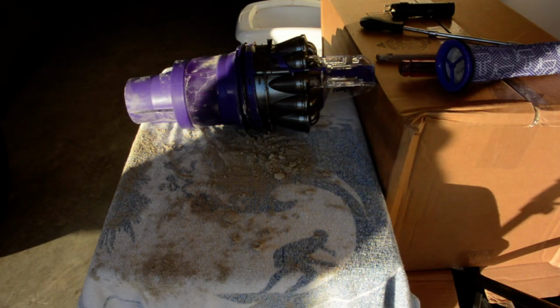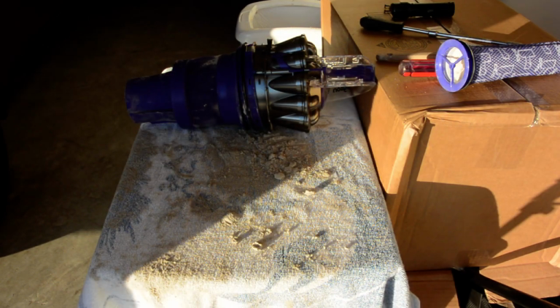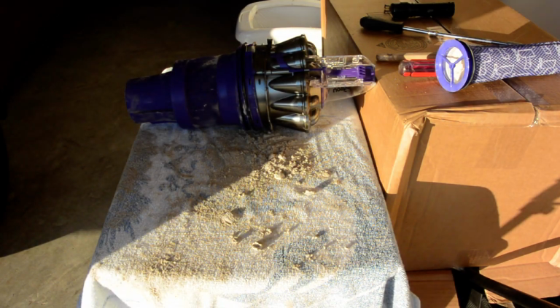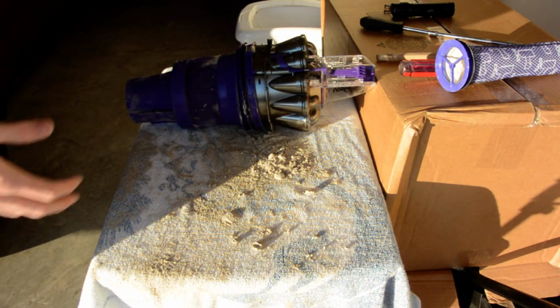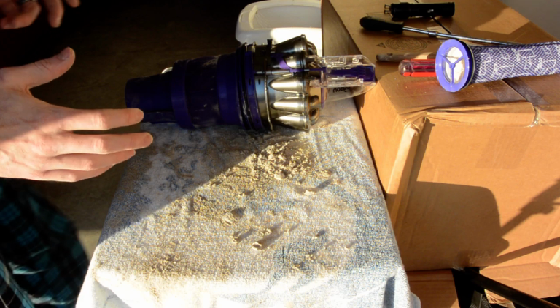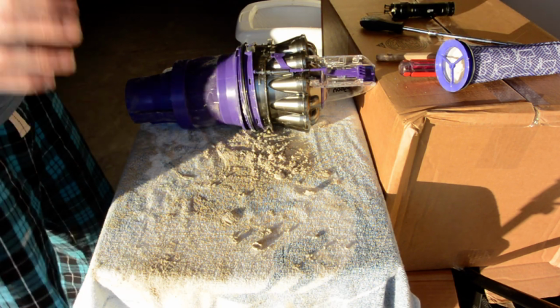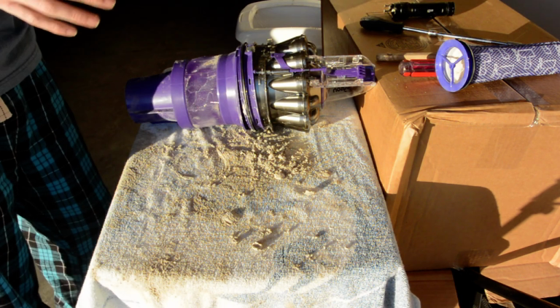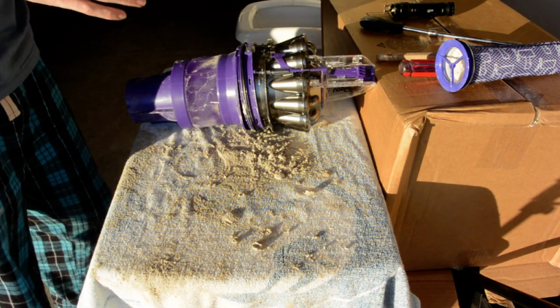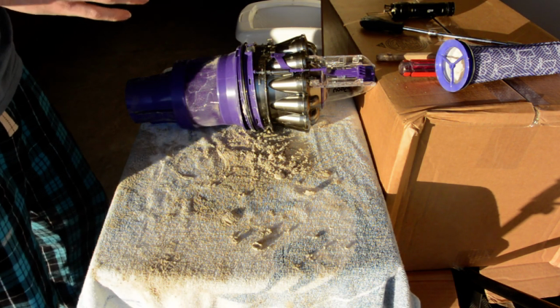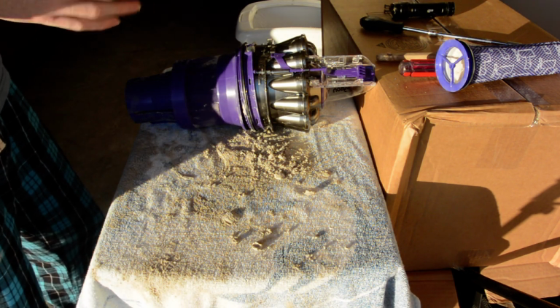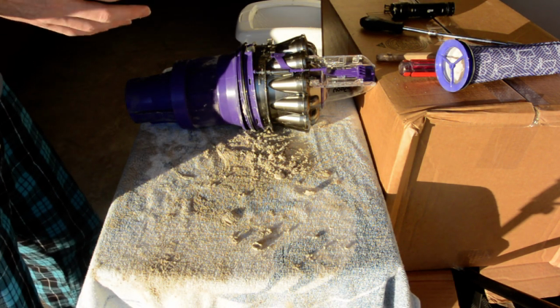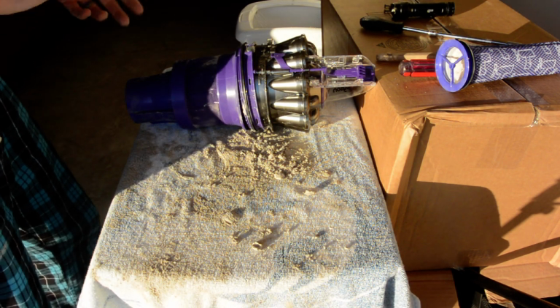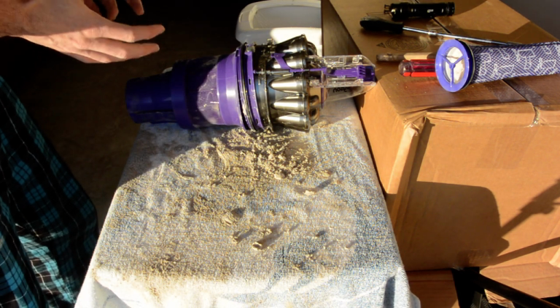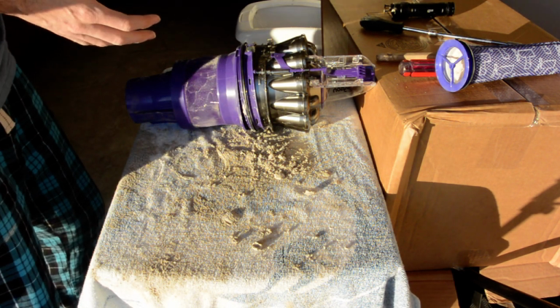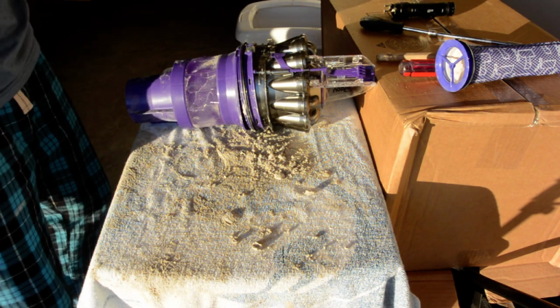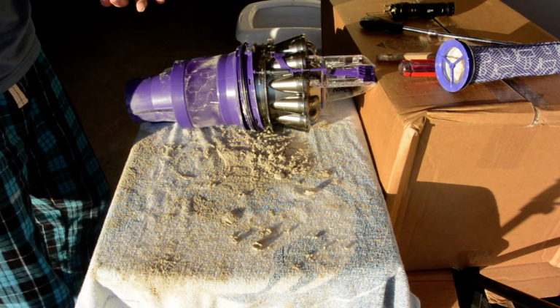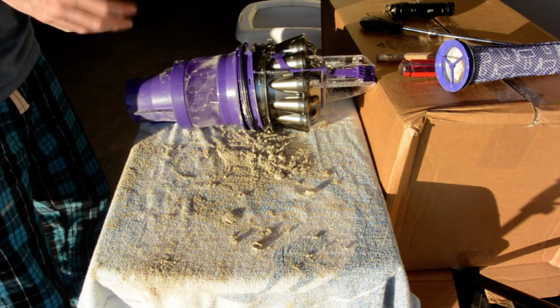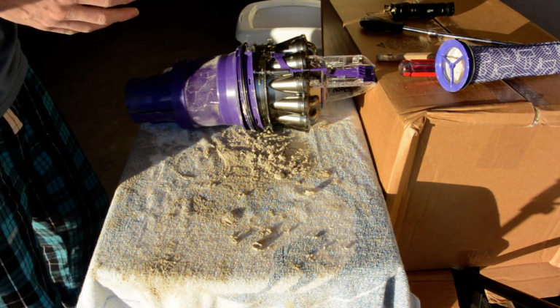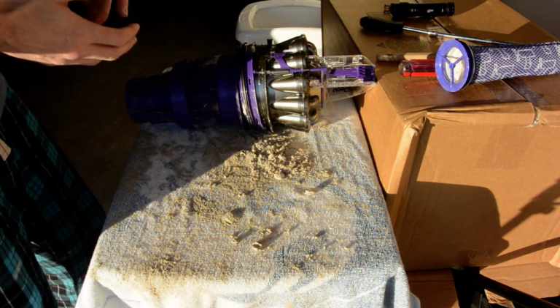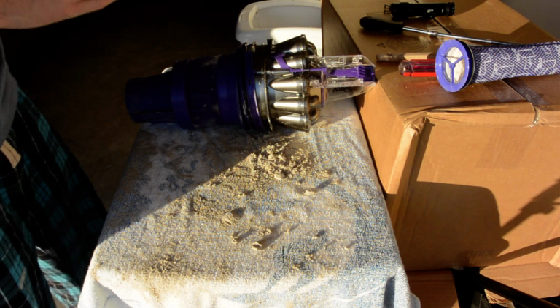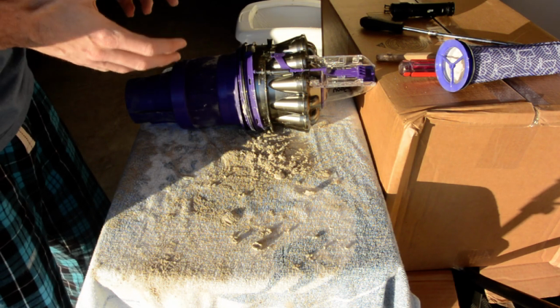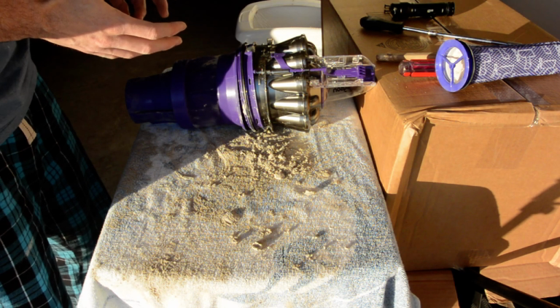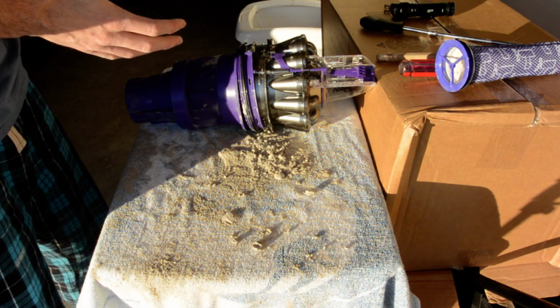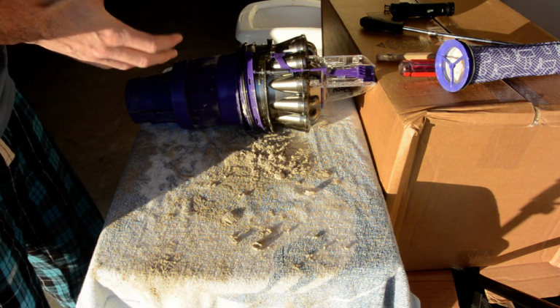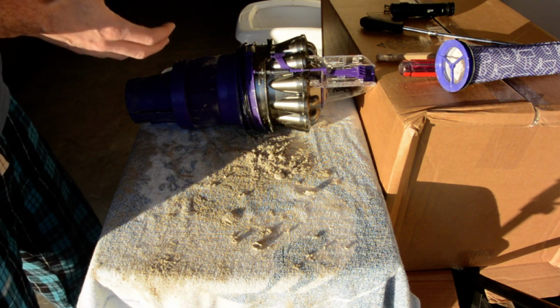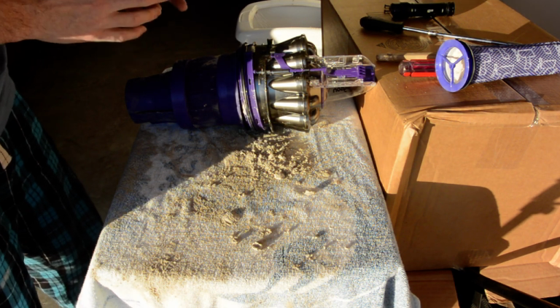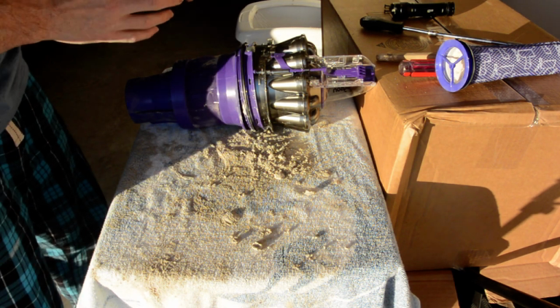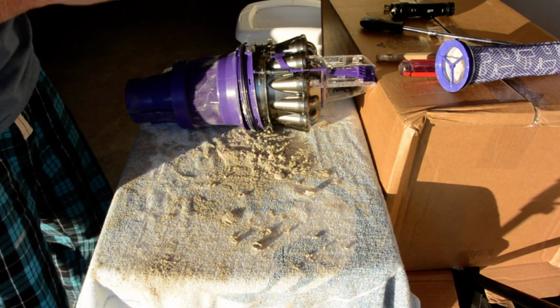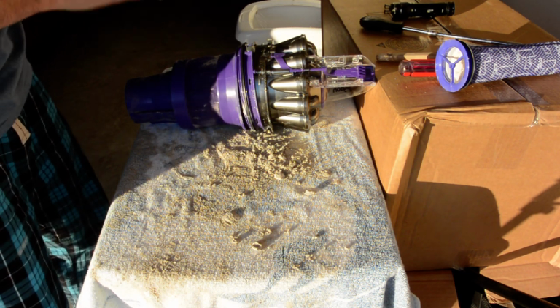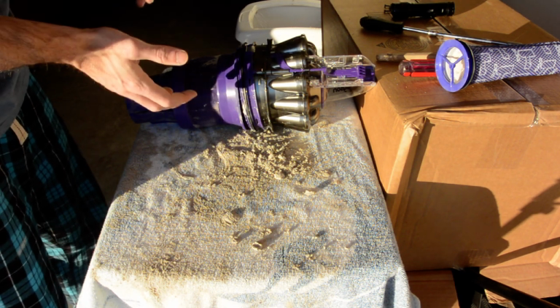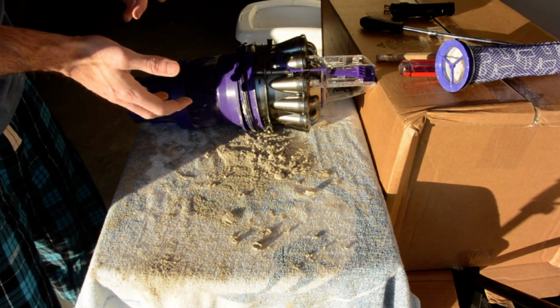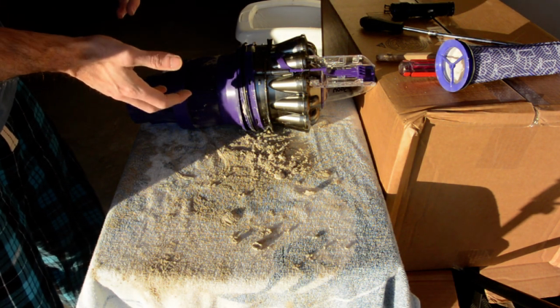Alright, this right here is a video on taking apart your Dyson One with the ball. I found a couple videos out there telling you how to do it, but I went a little bit more in depth because there are a couple questions left unanswered.